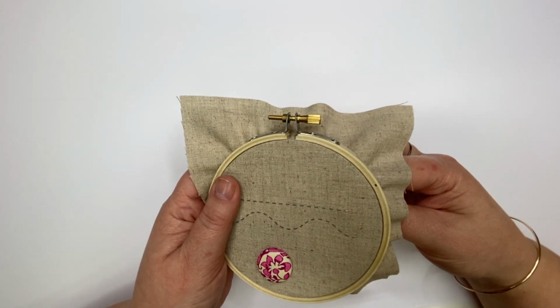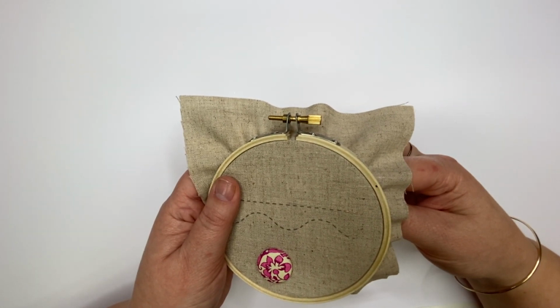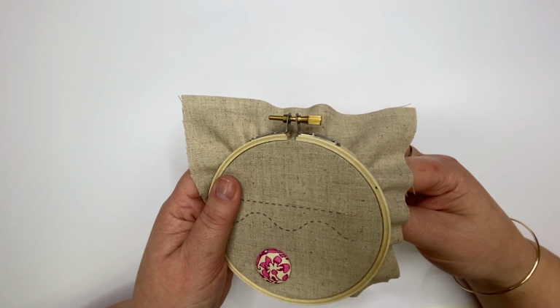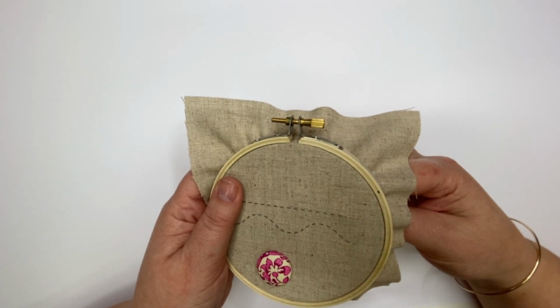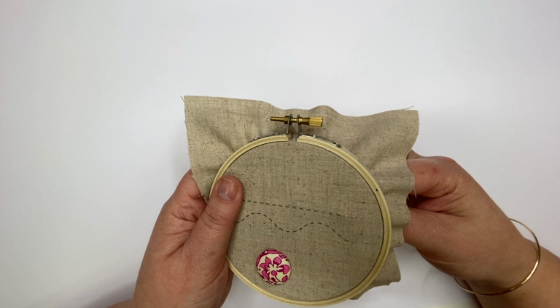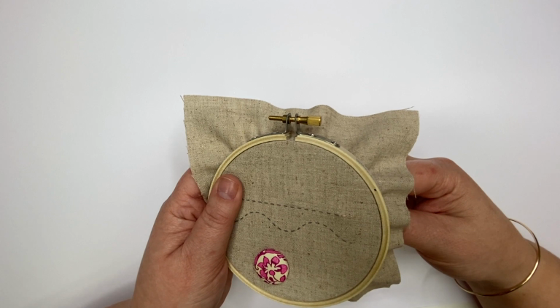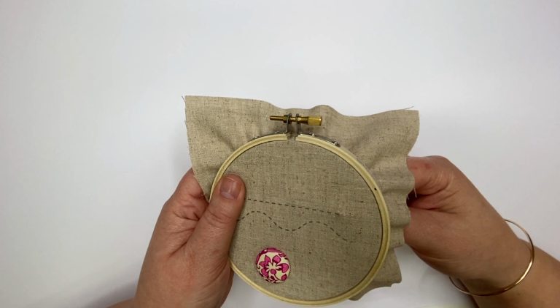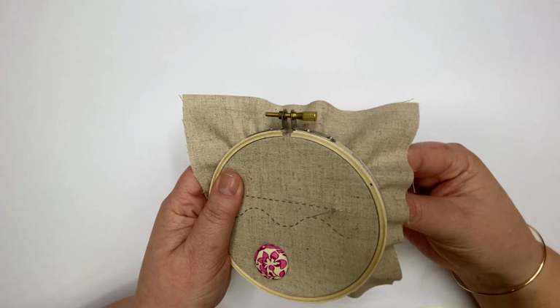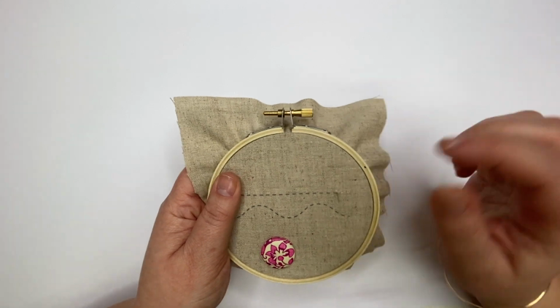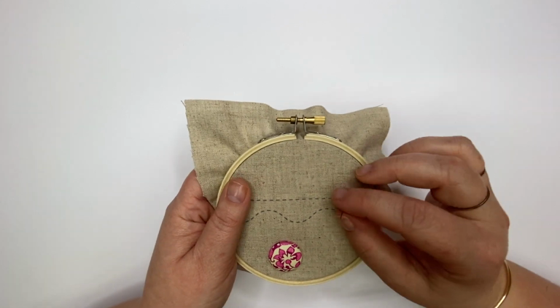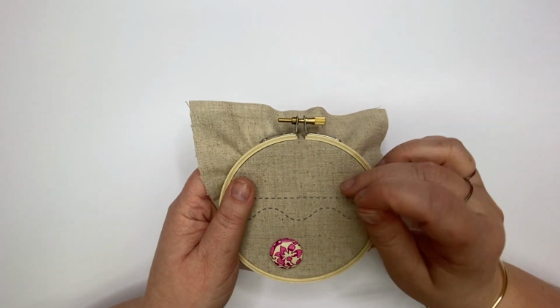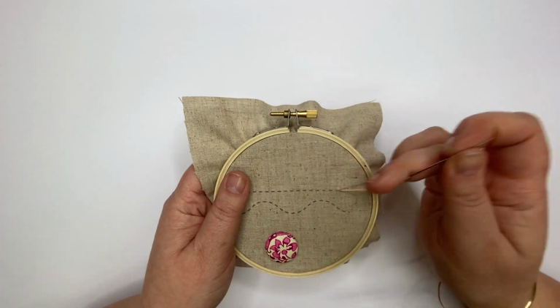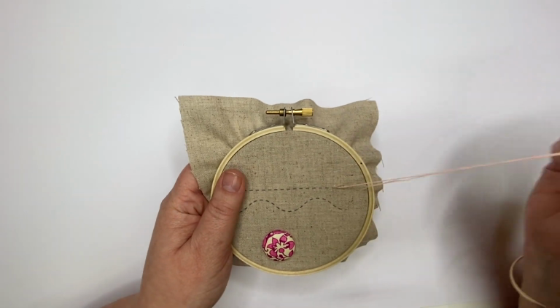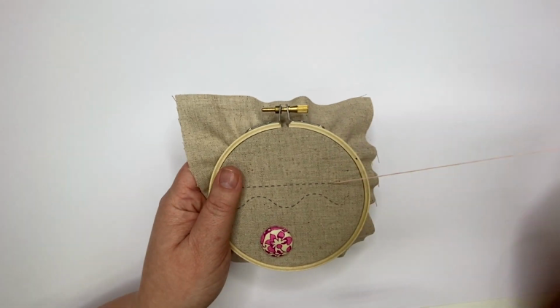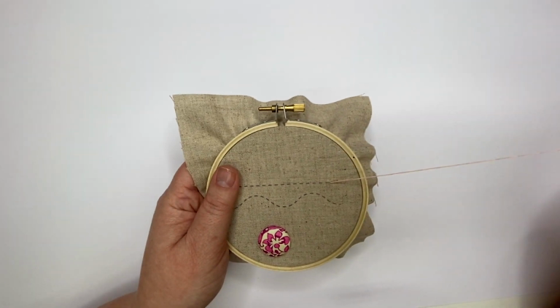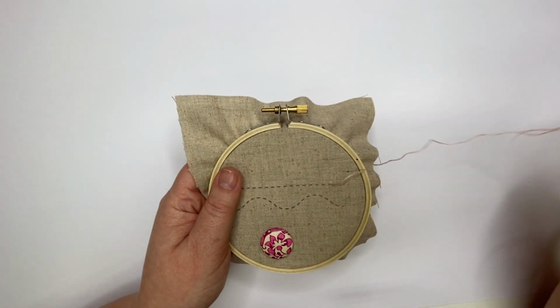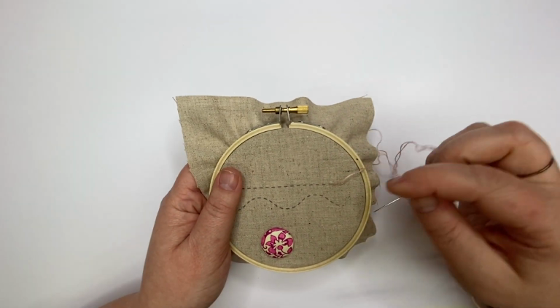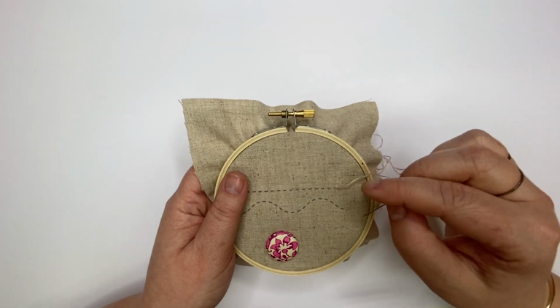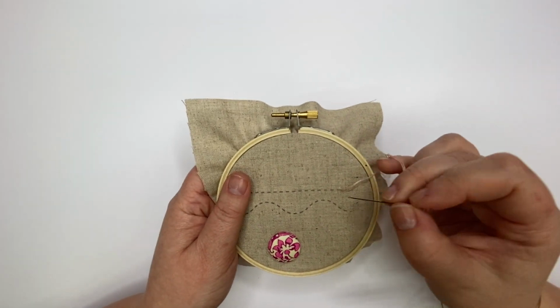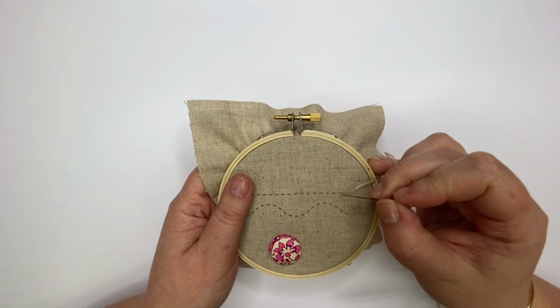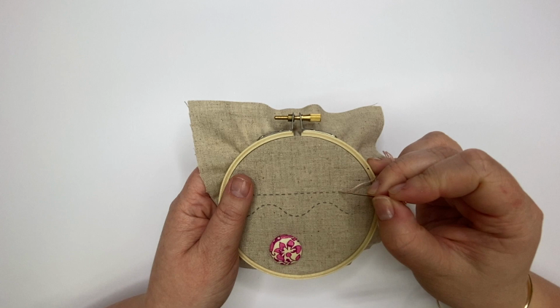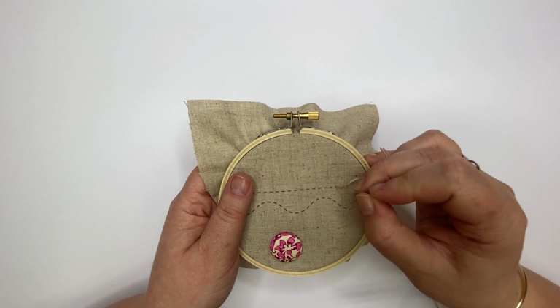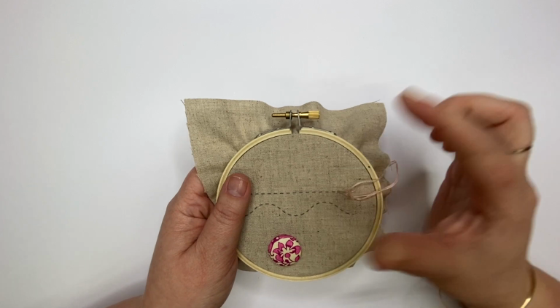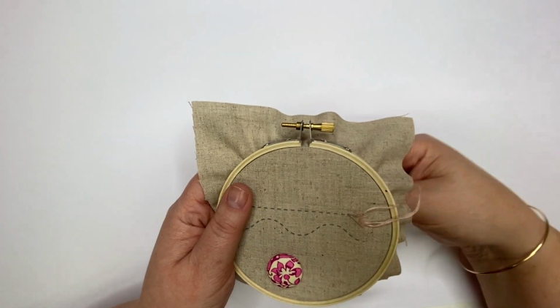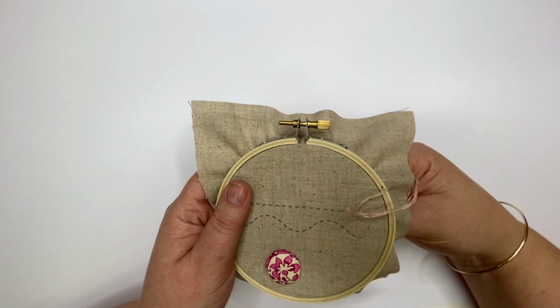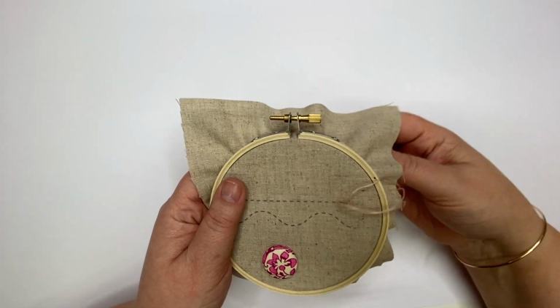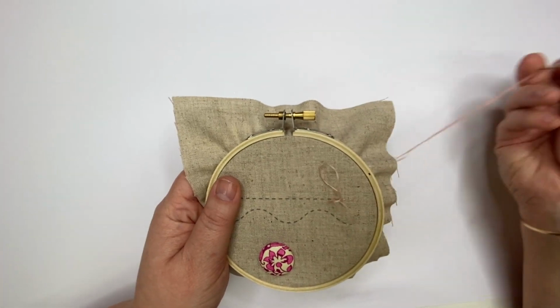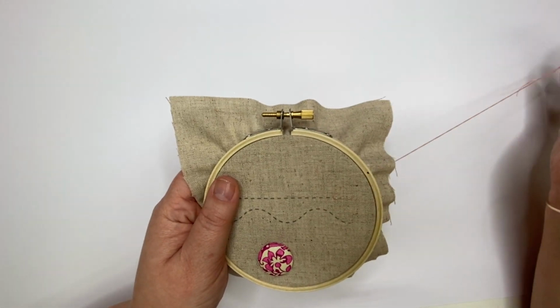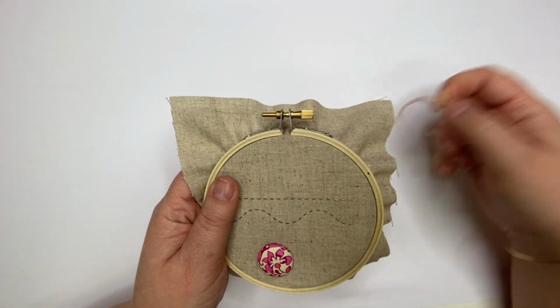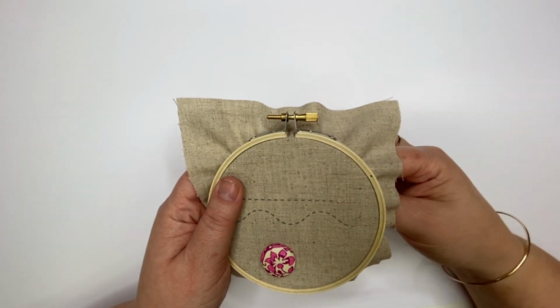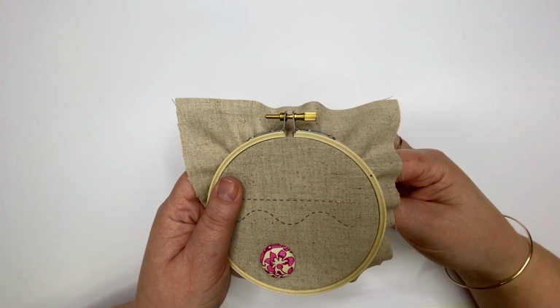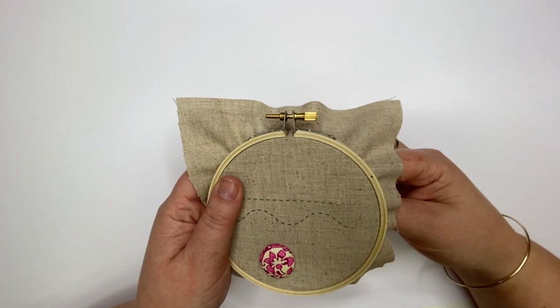Stitching one stitch at a time will help to keep your stitches even. However, you can weave your needle in and out of the fabric, causing it to gather on your needle, and then pull the needle through to create several stitches at a time.